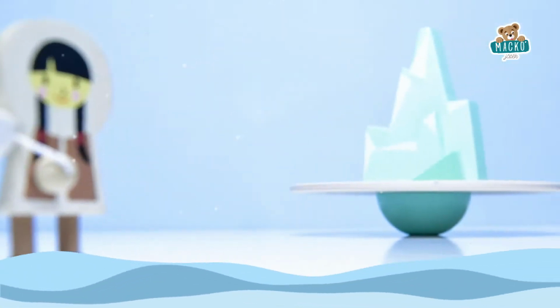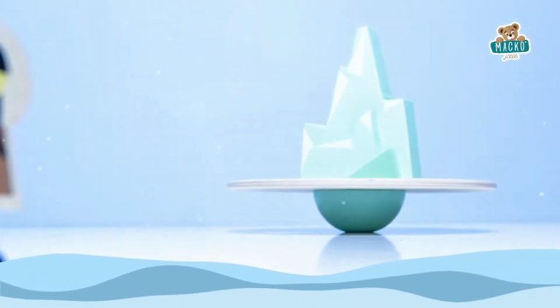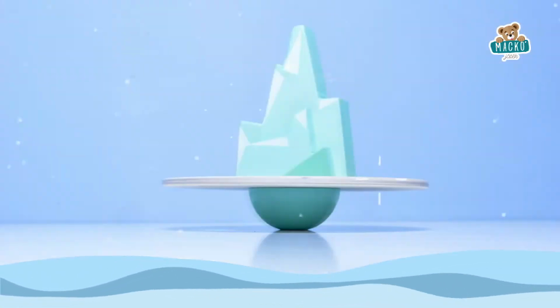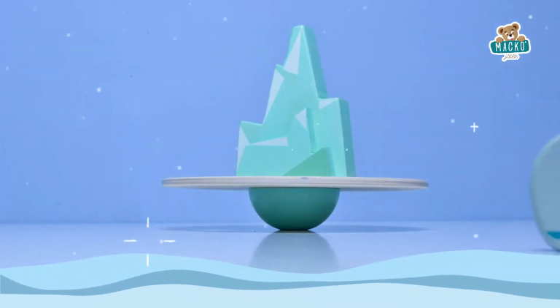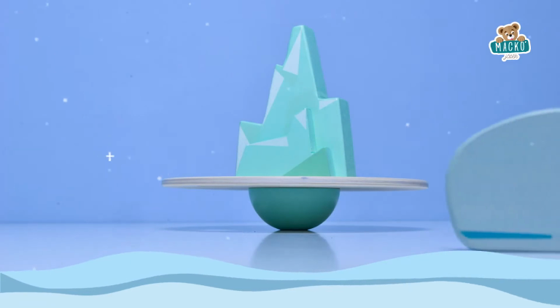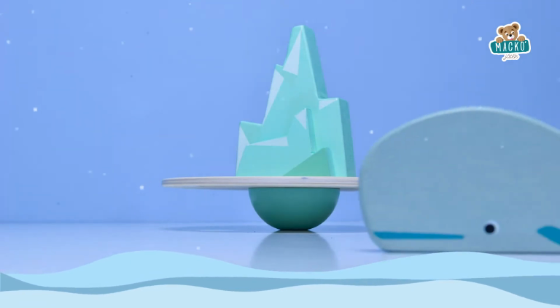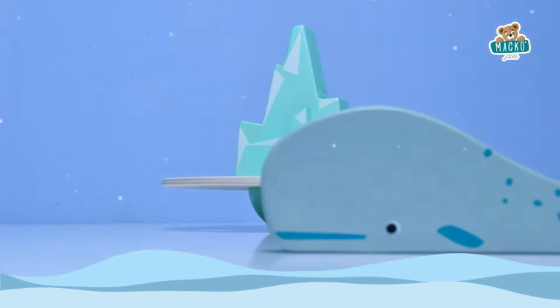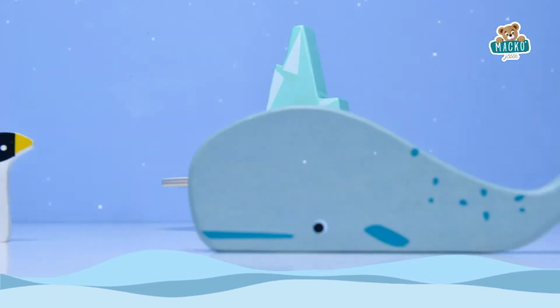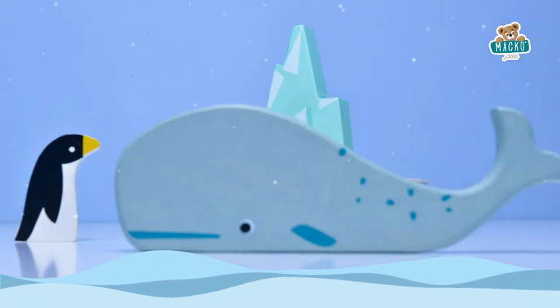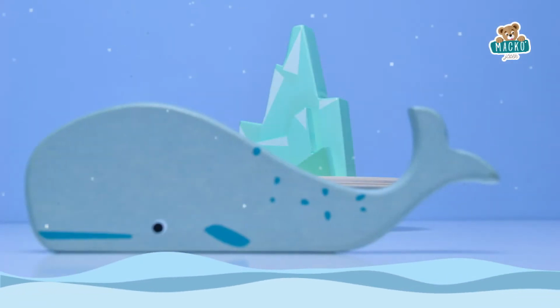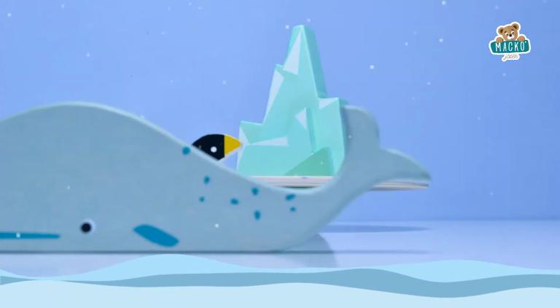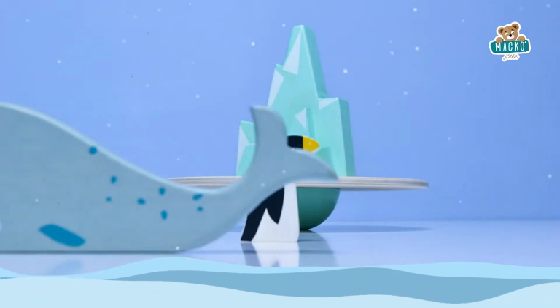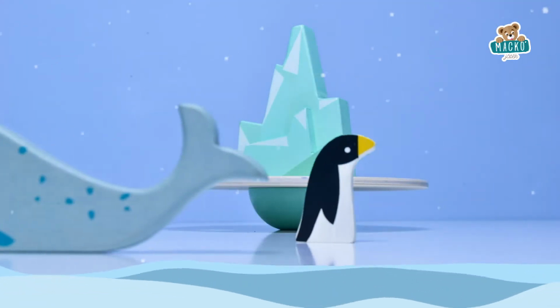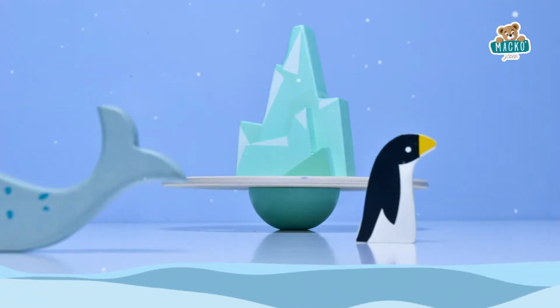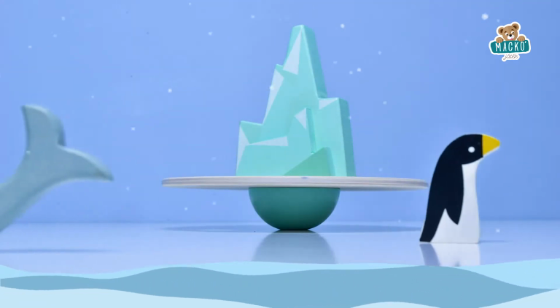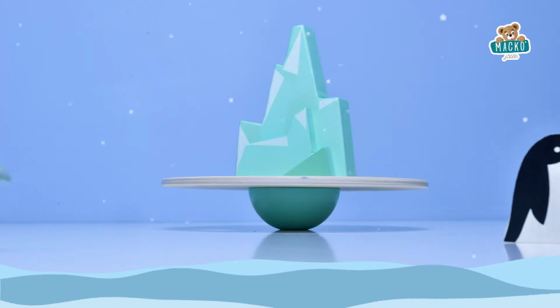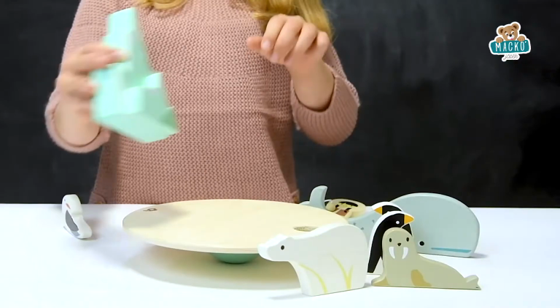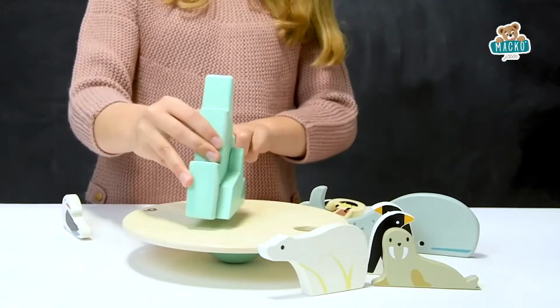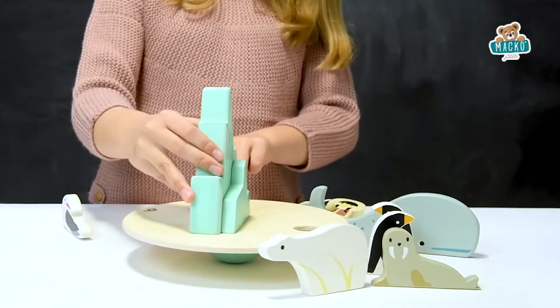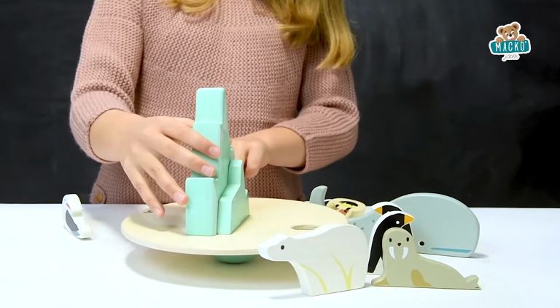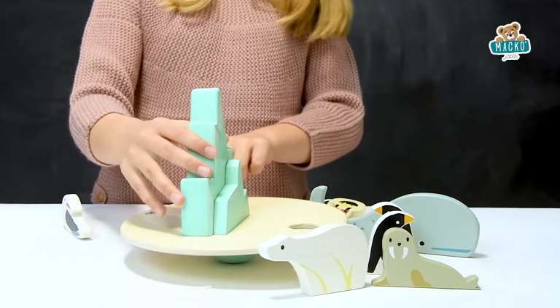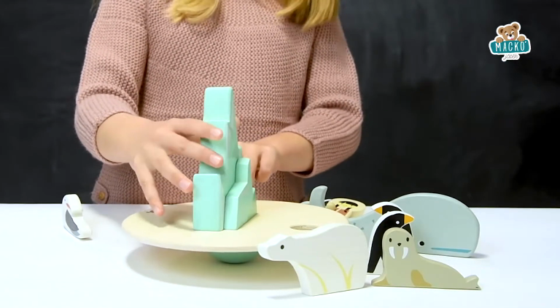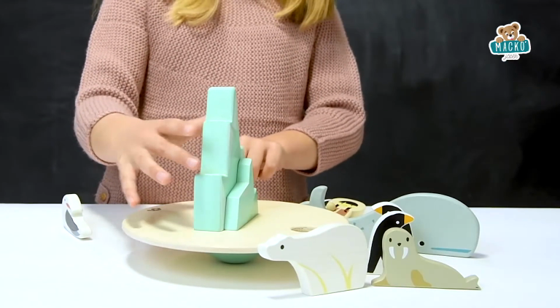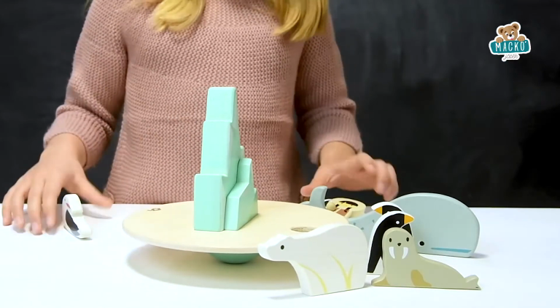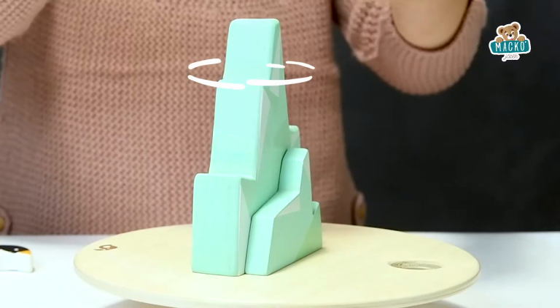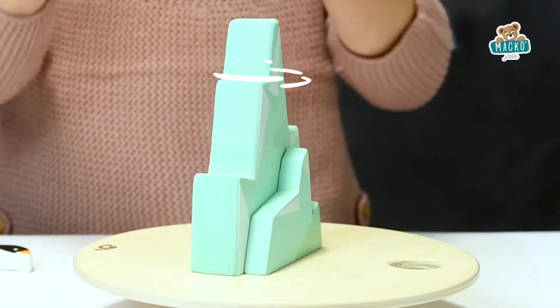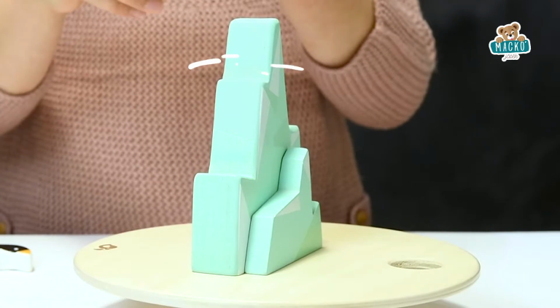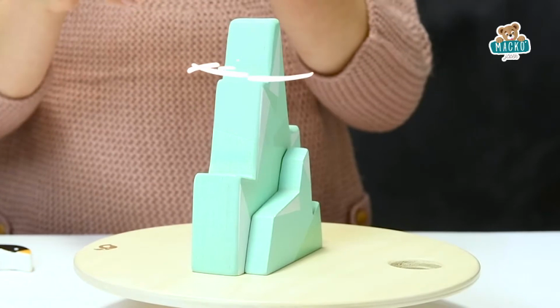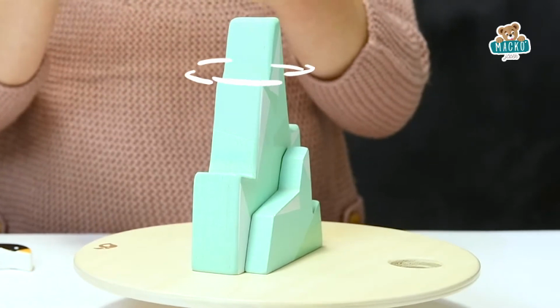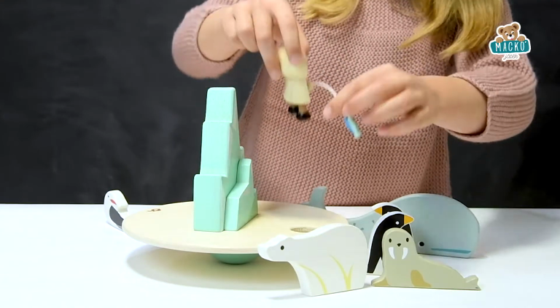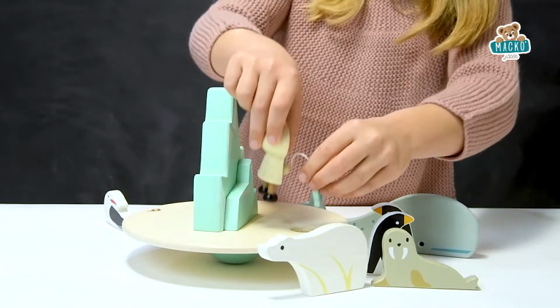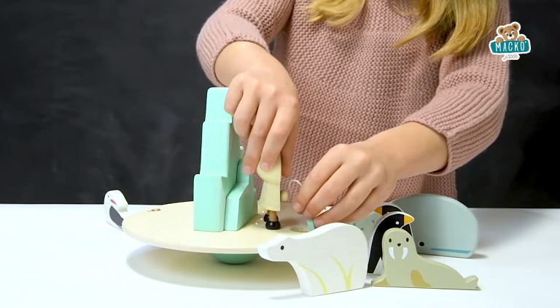This one's a balancing toy, so you need to be really careful. I'd put the mountain in first, right in the middle, and then the little girl fish in.